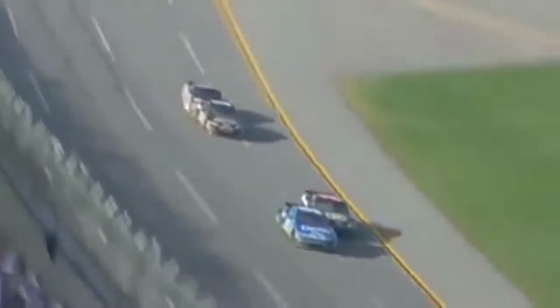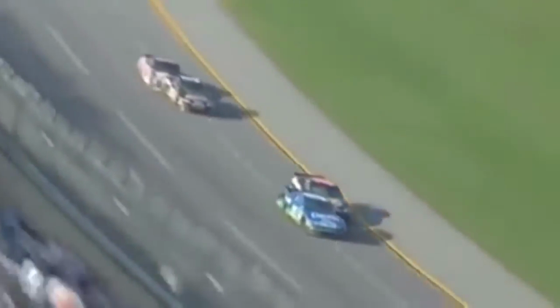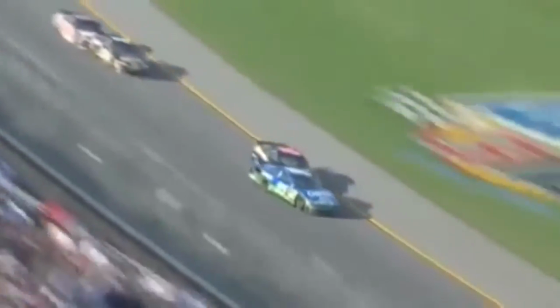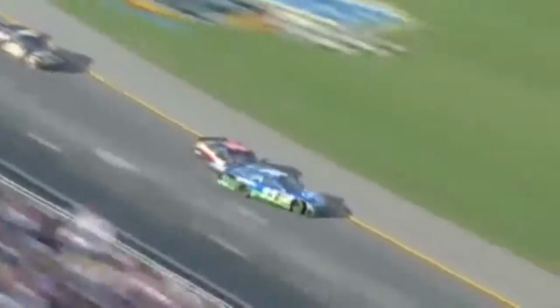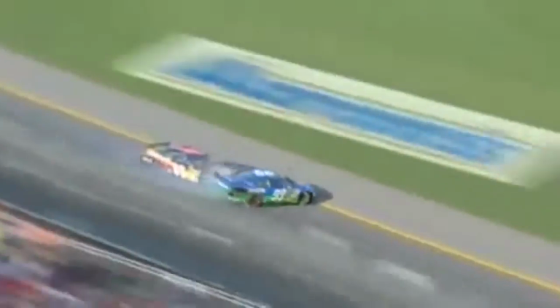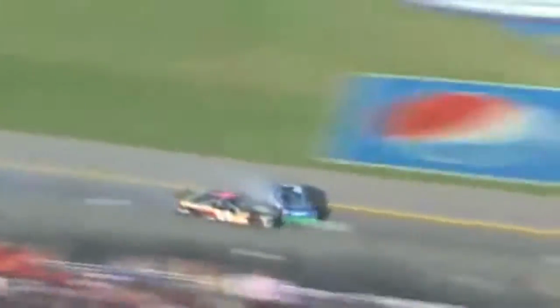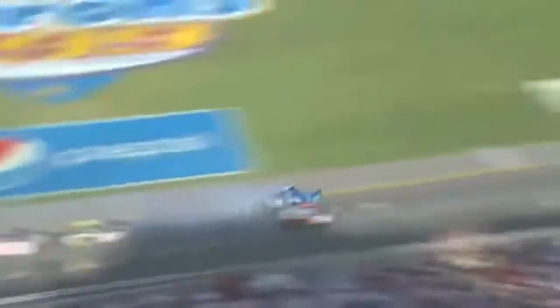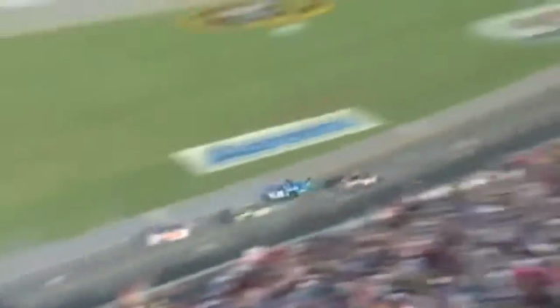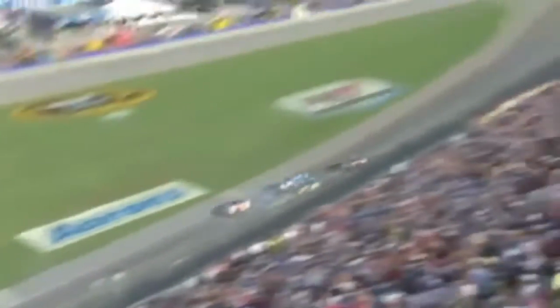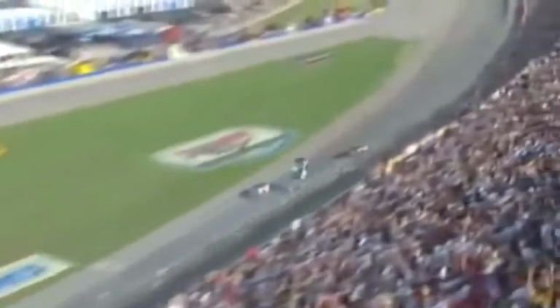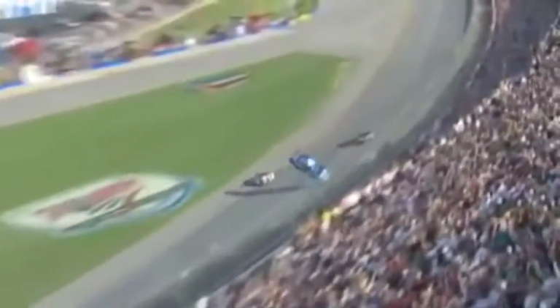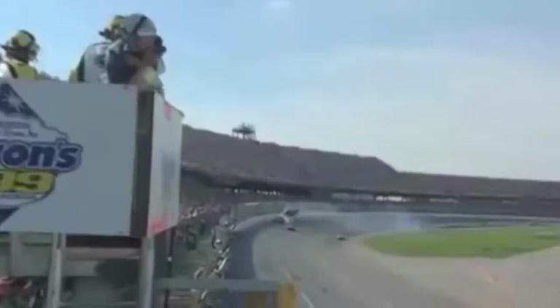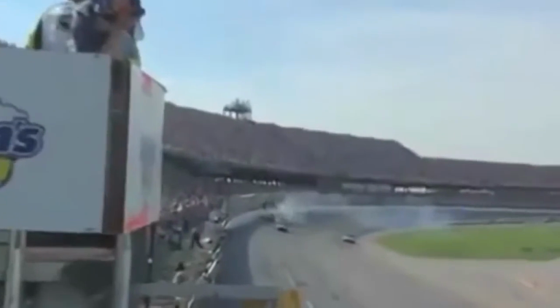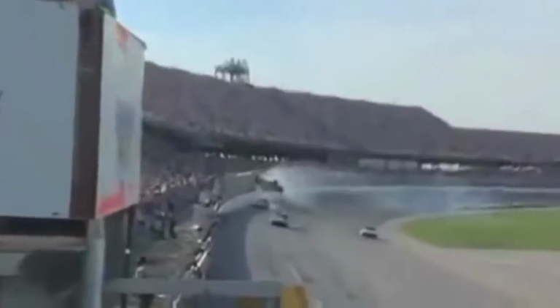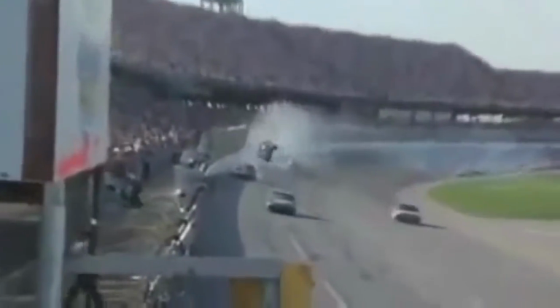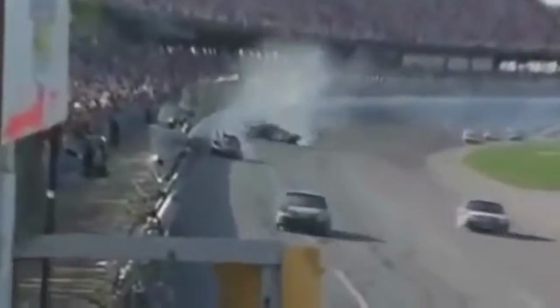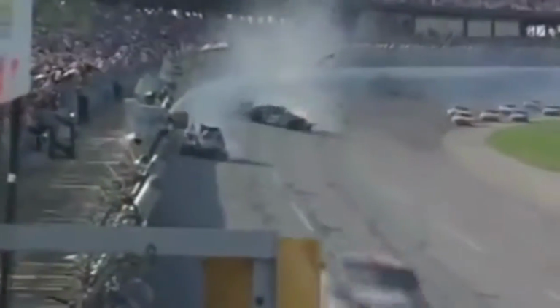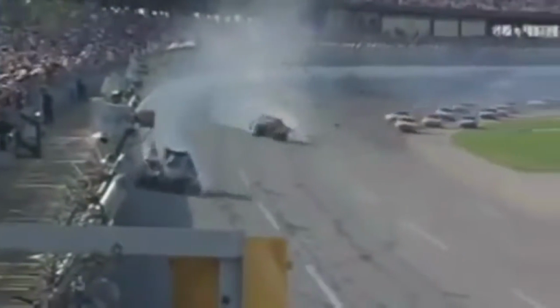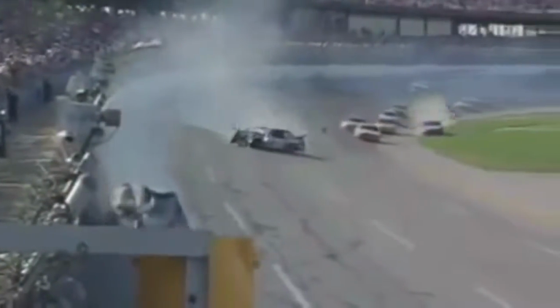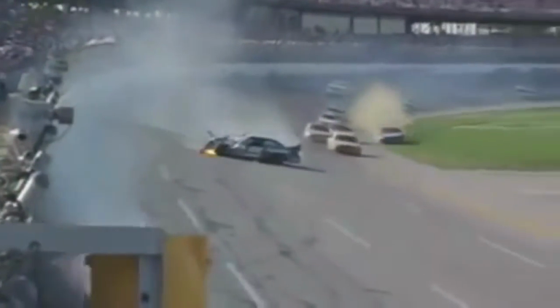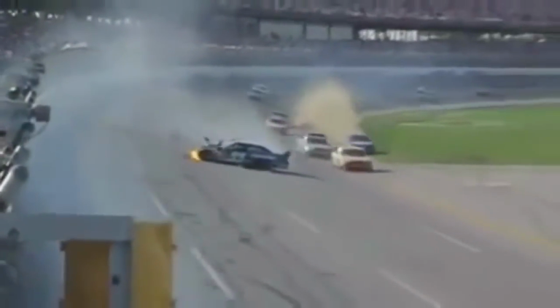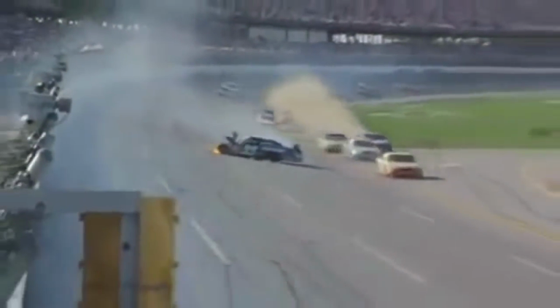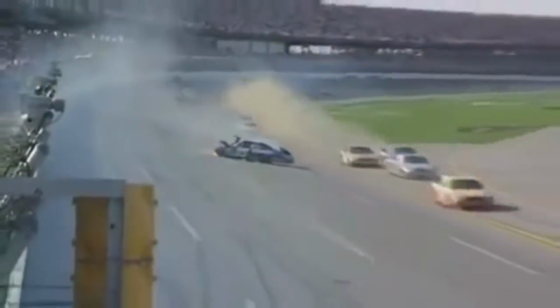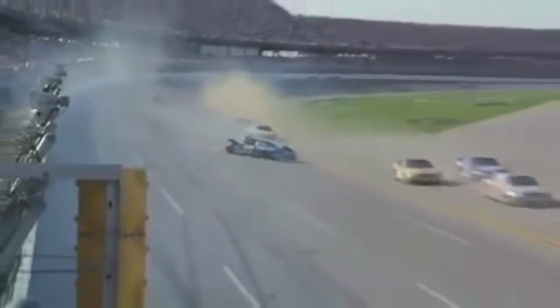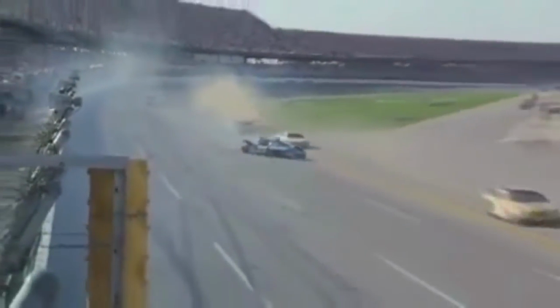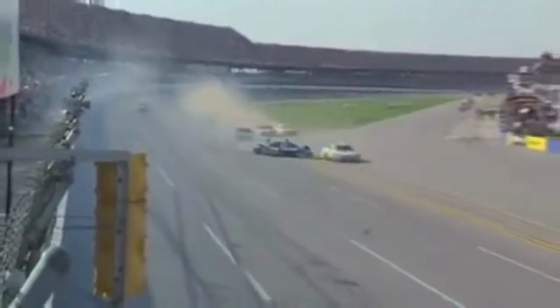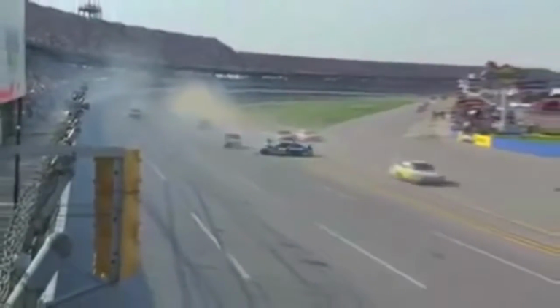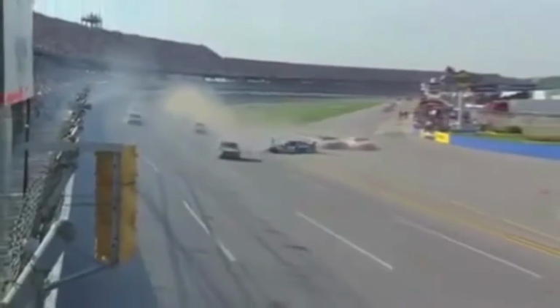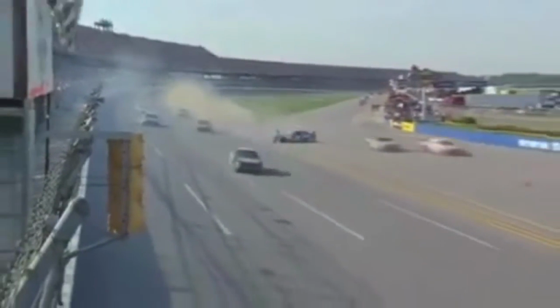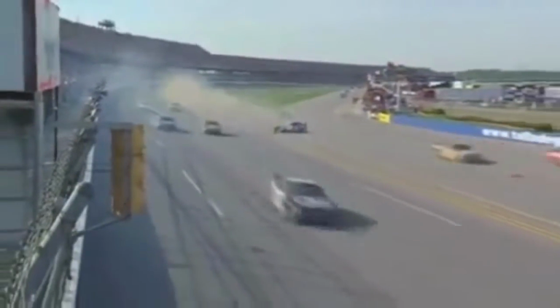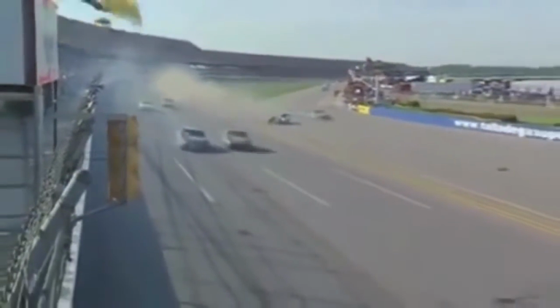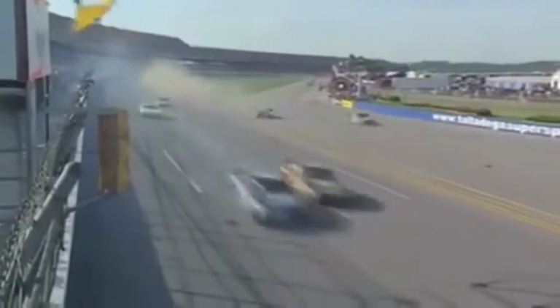He goes again. As Edwards goes — and he turns it — and that destroyed the front end of Newman's car. Edwards will not make it to the flag.